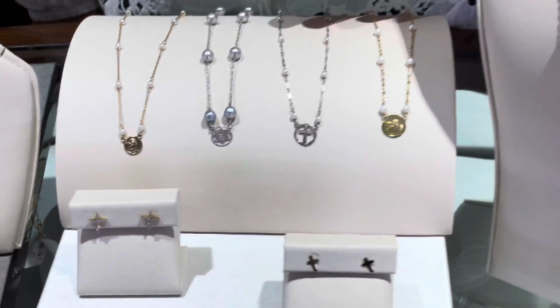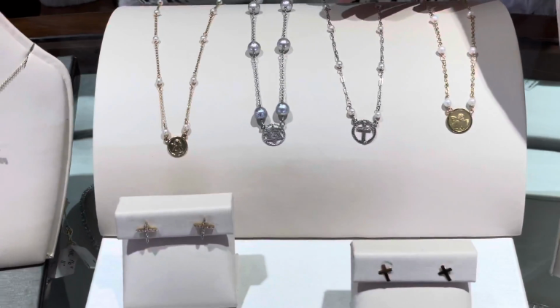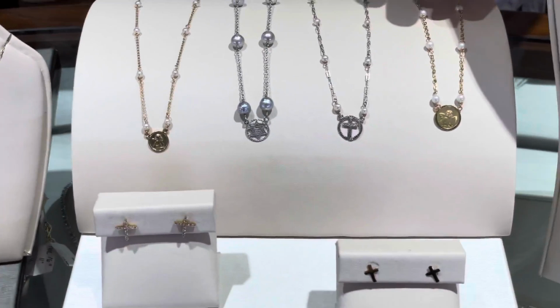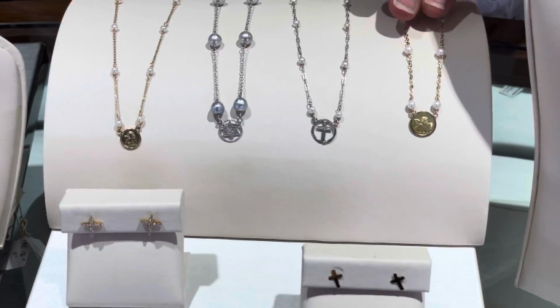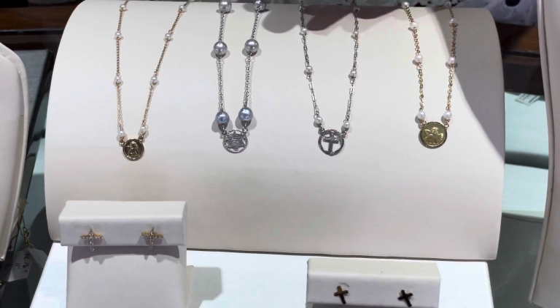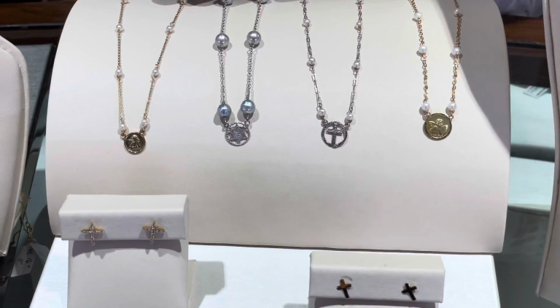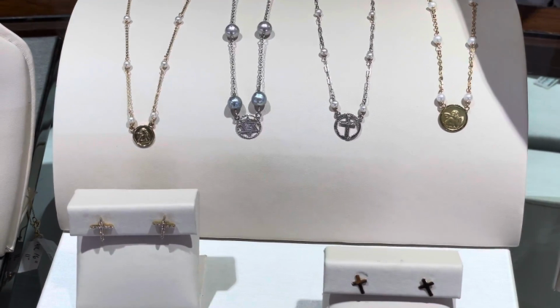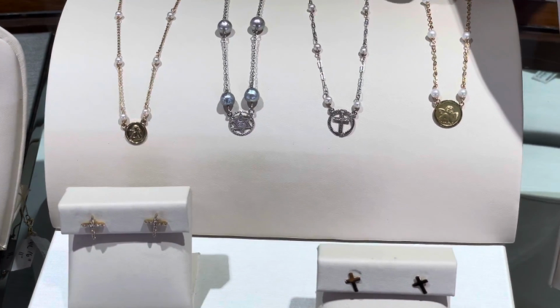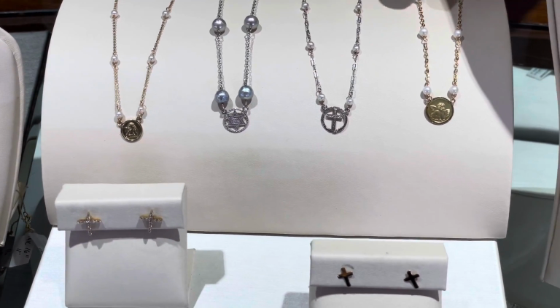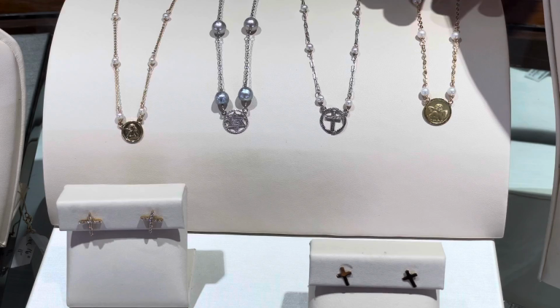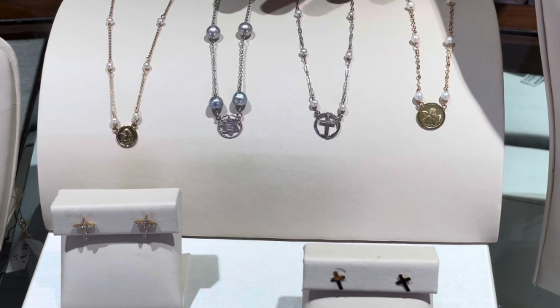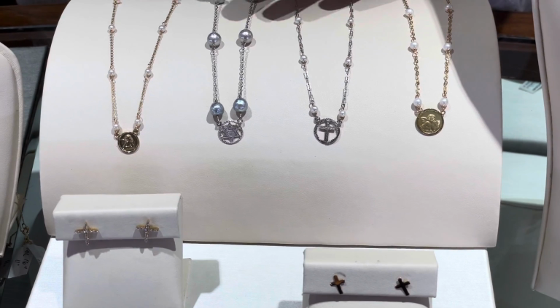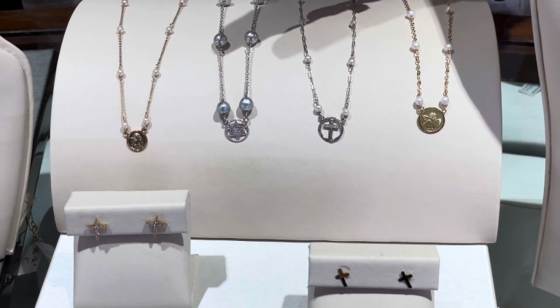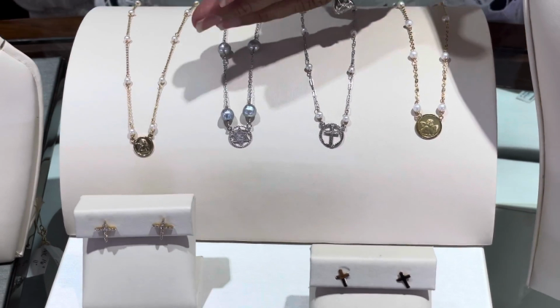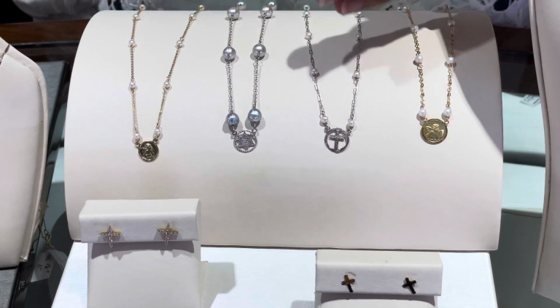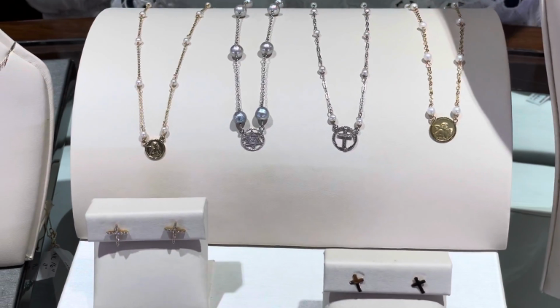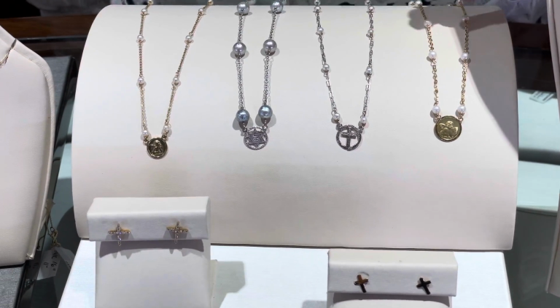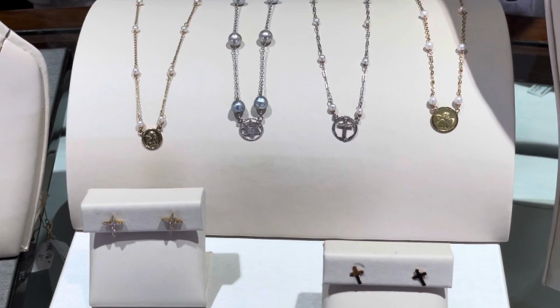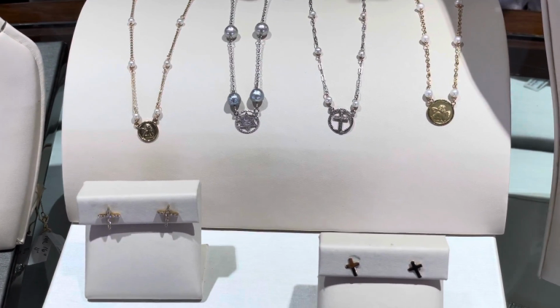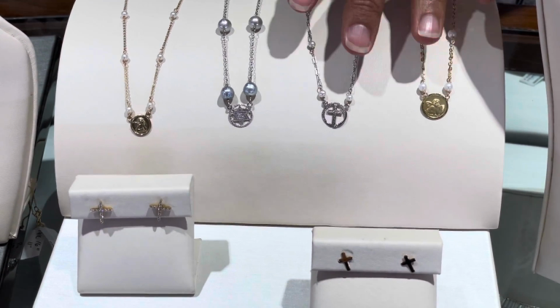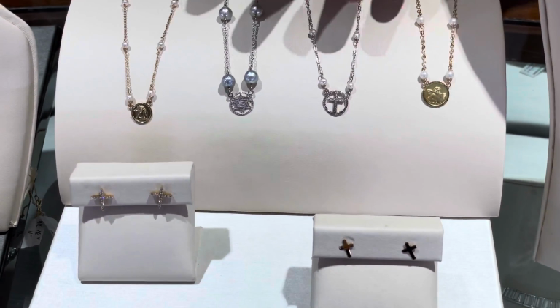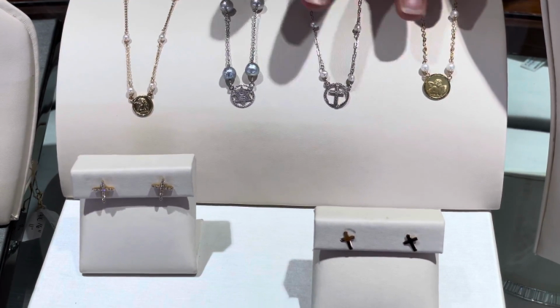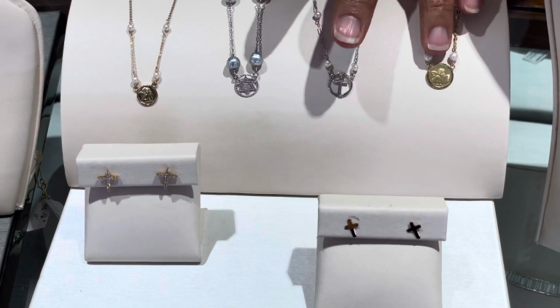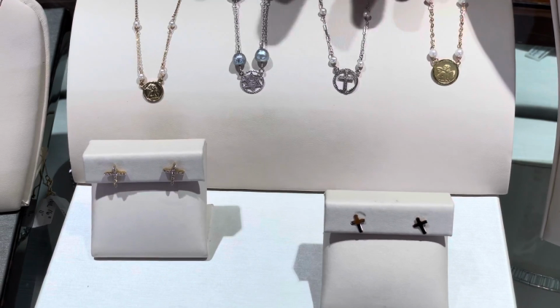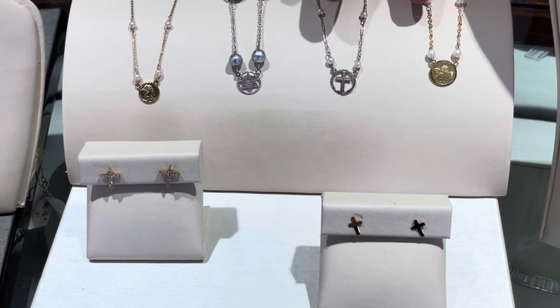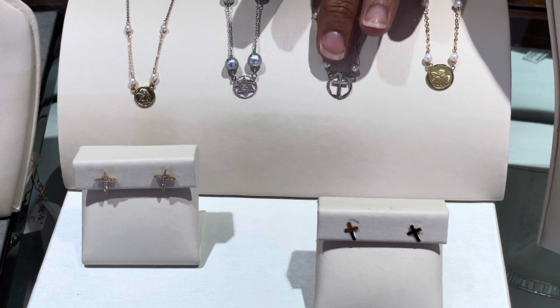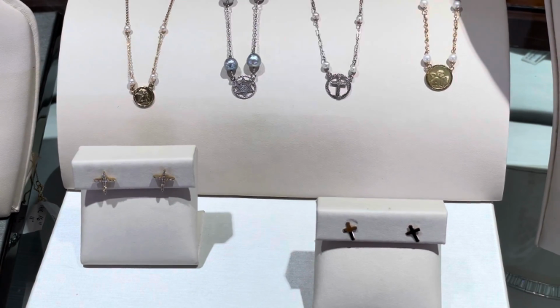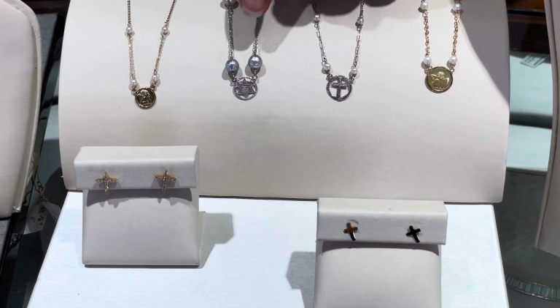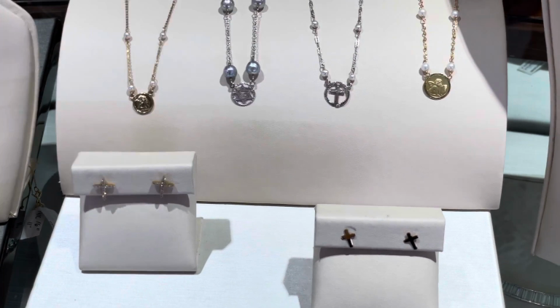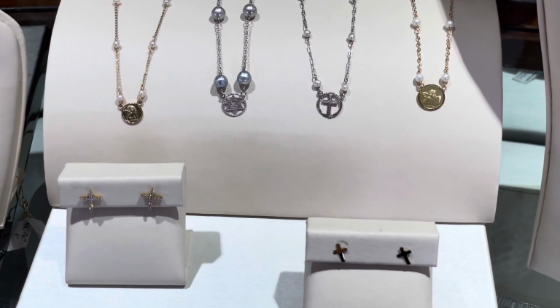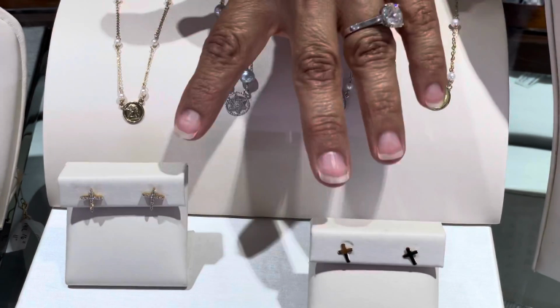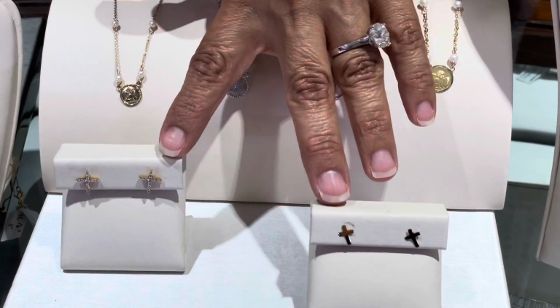These pieces are very popular for communions and confirmations — culture pearl necklaces that can be customized with the size of pearls, color of gold, and the charm that you want. We have them in guardian angels, crosses, and Star of David.